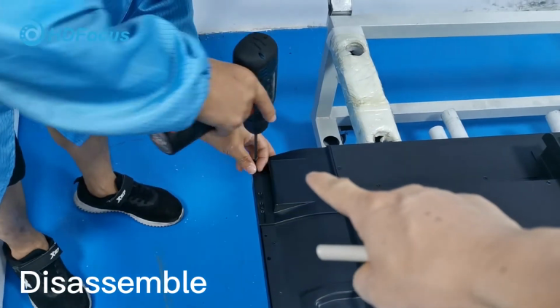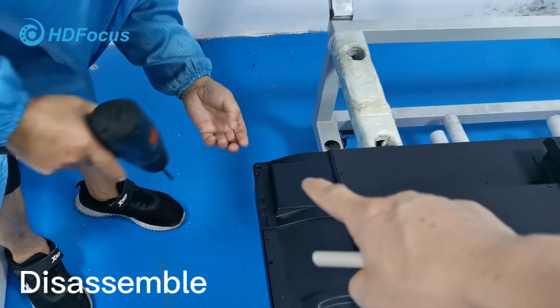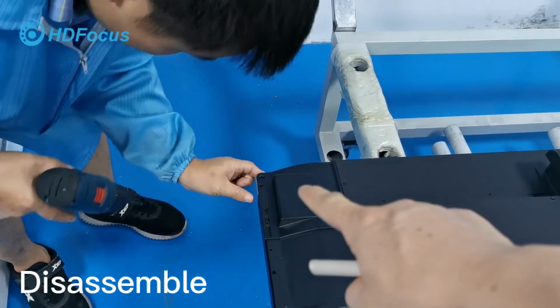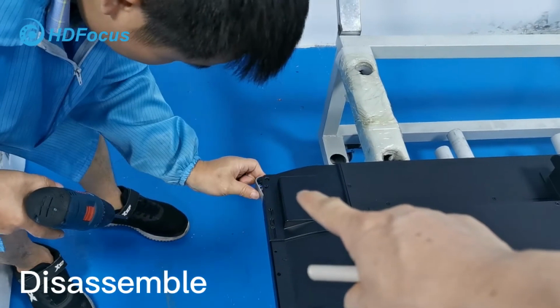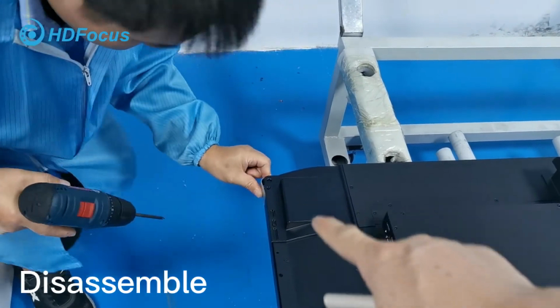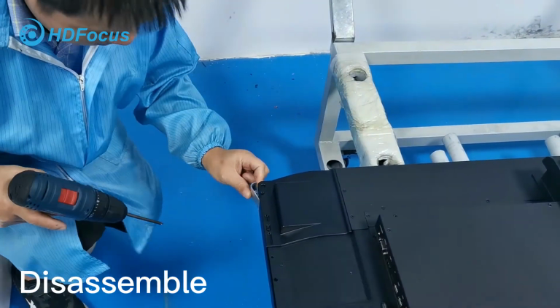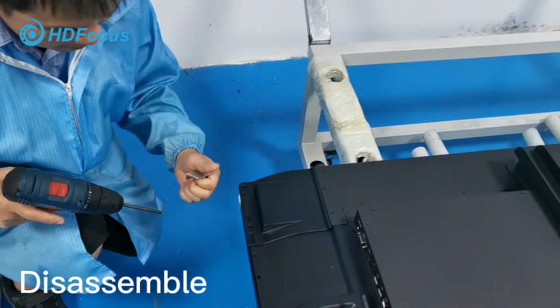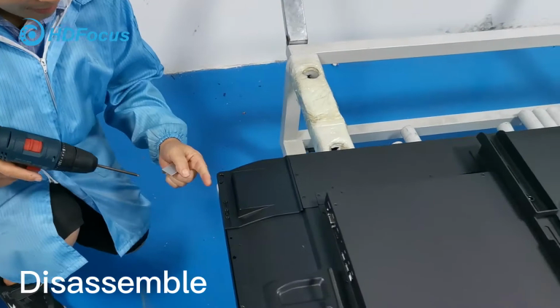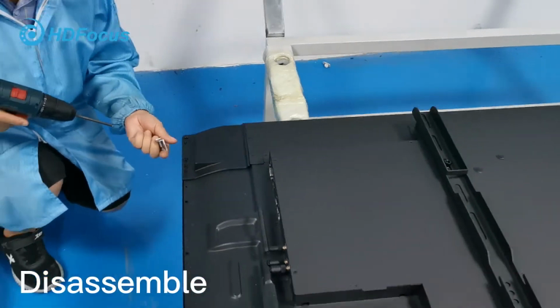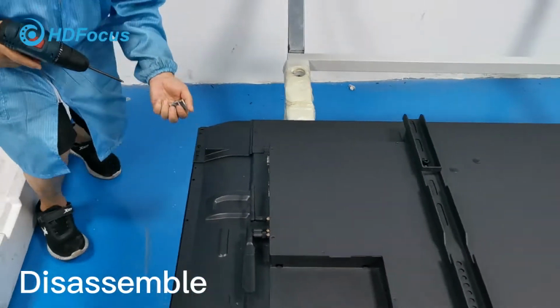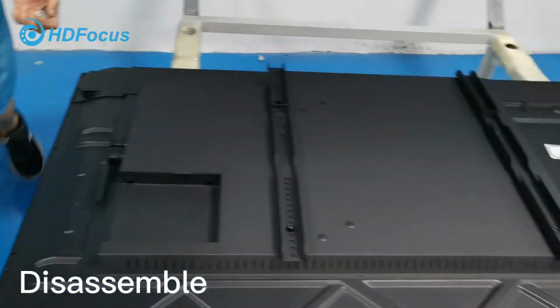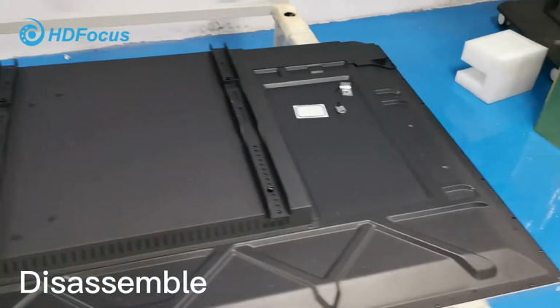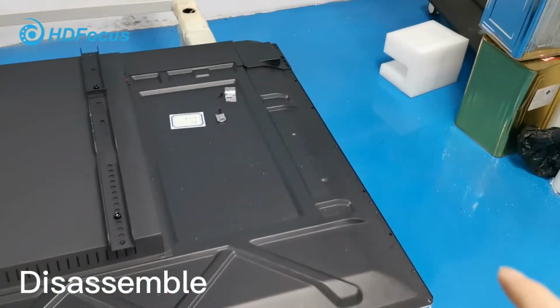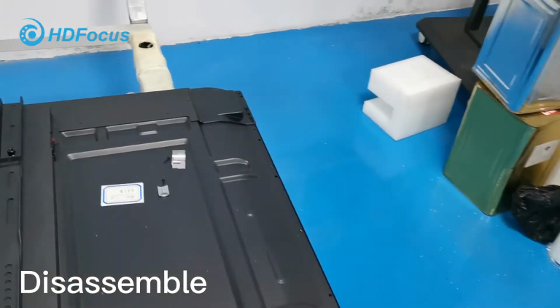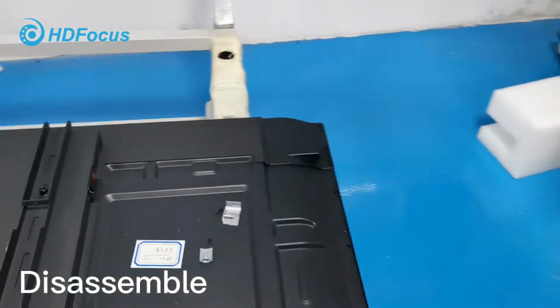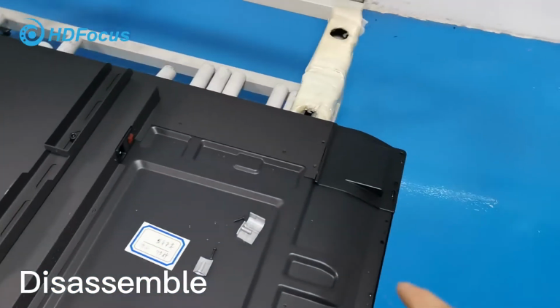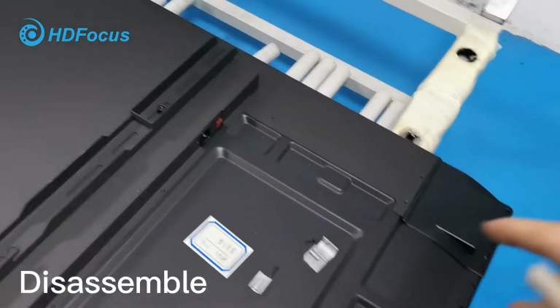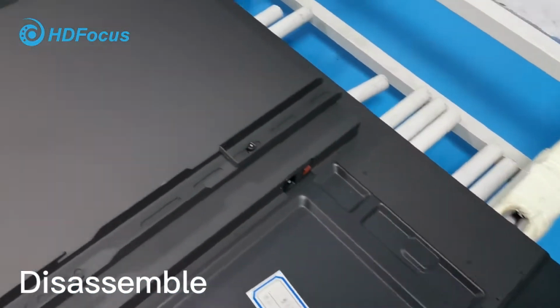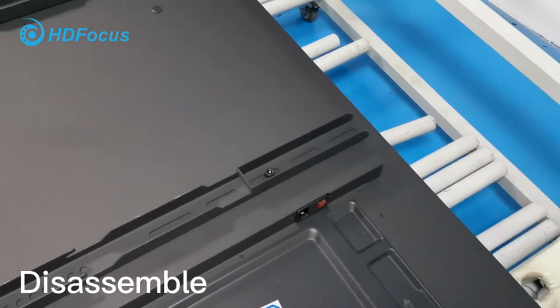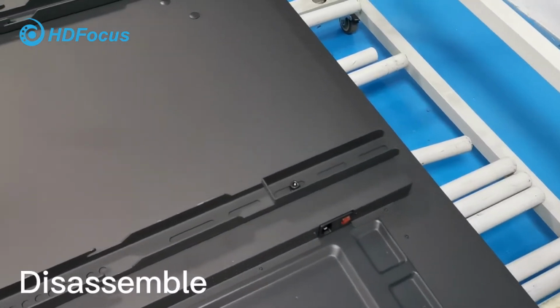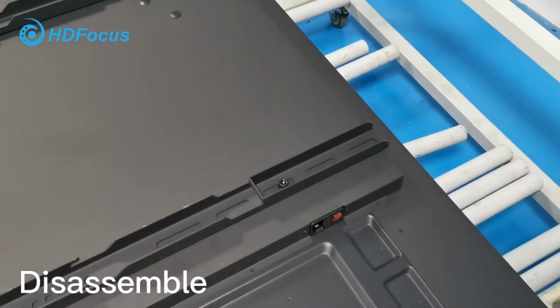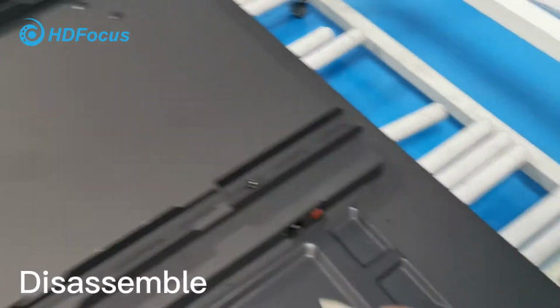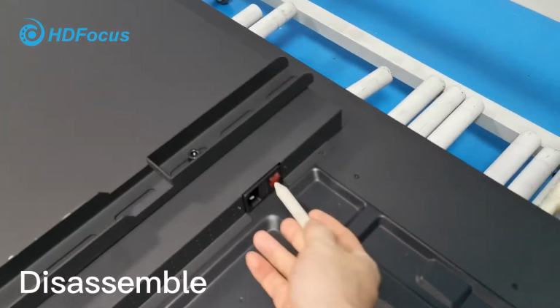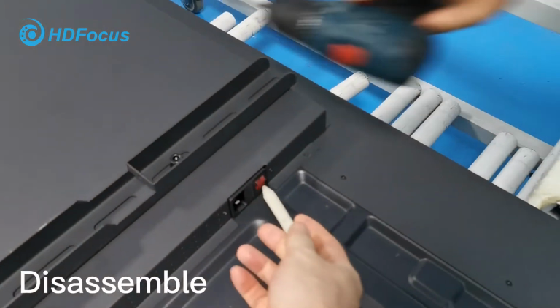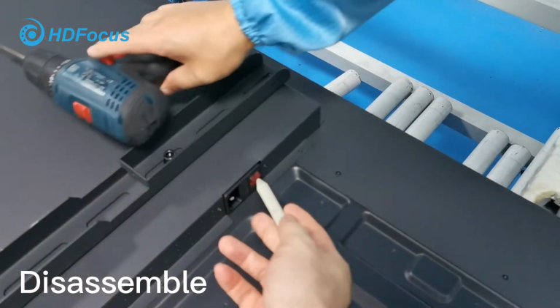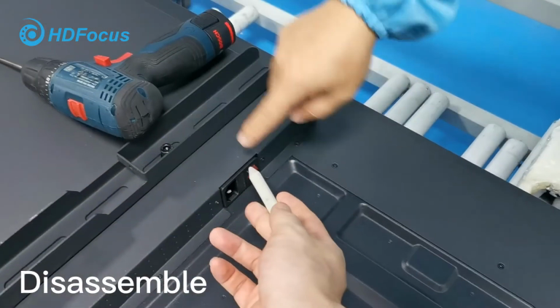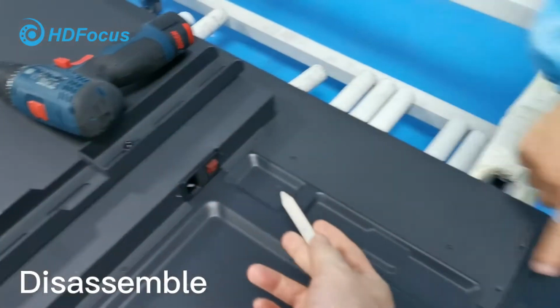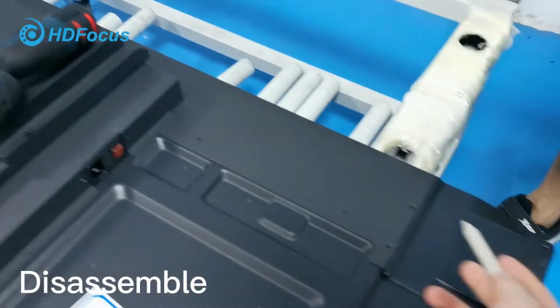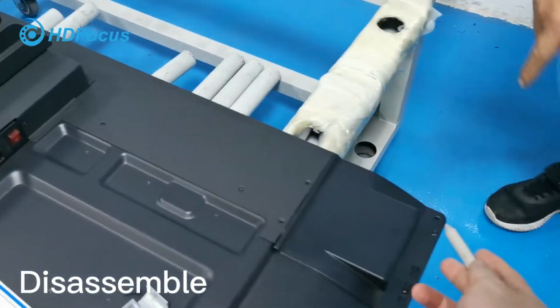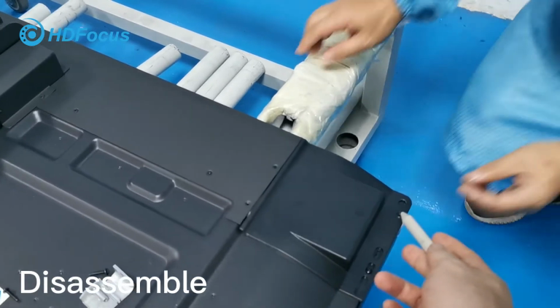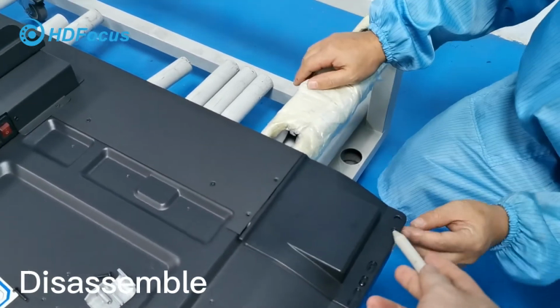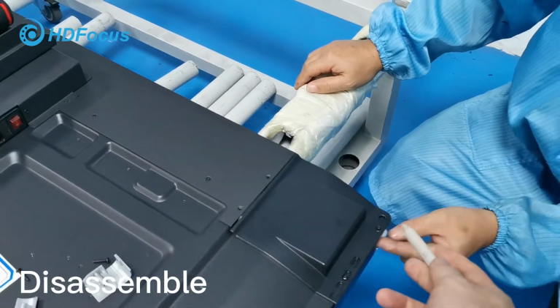For these three corners, be careful — you should know that we have the power button. This corner is connected to this corner. So this will be one, two, three.